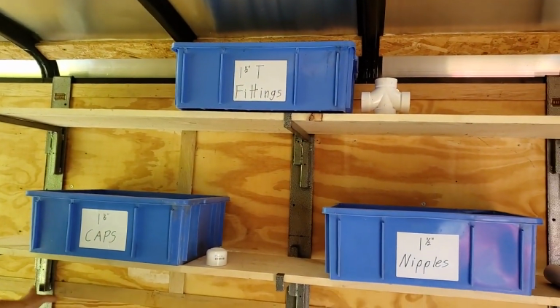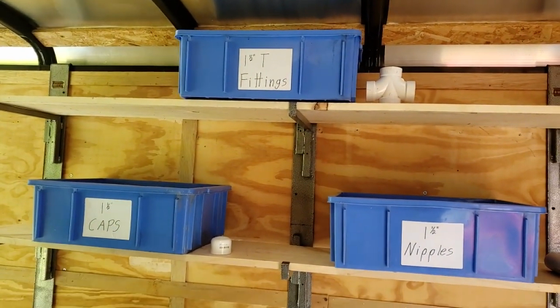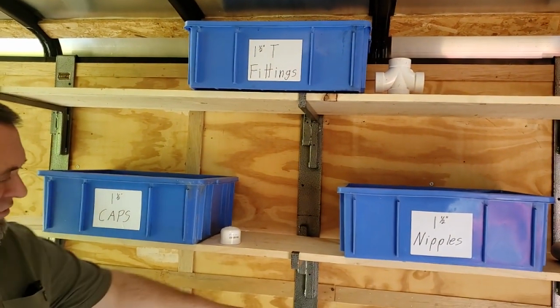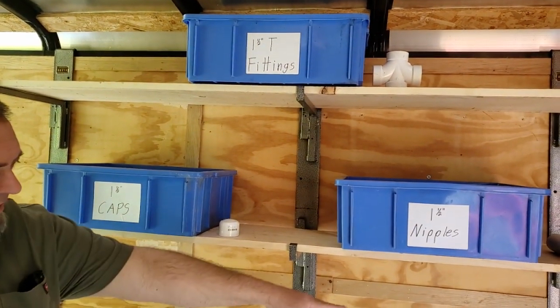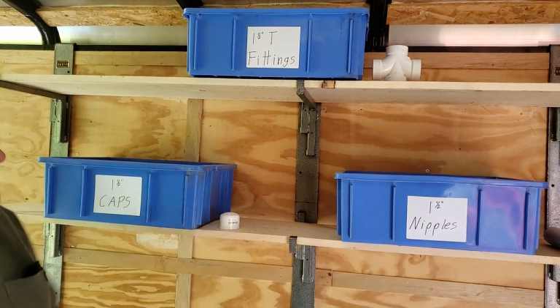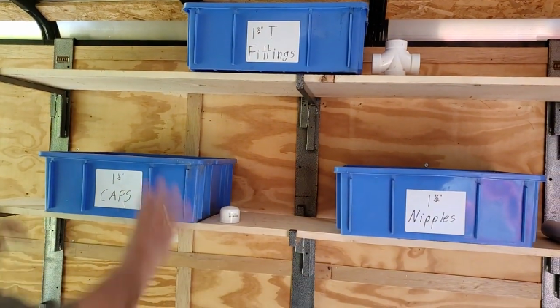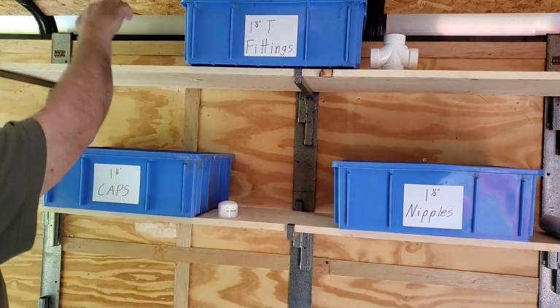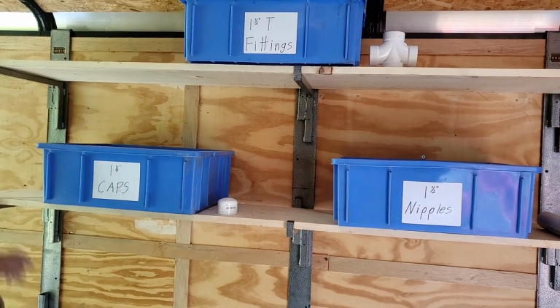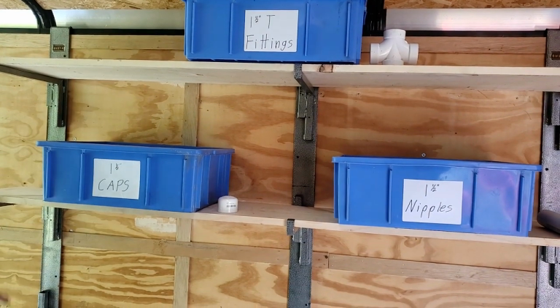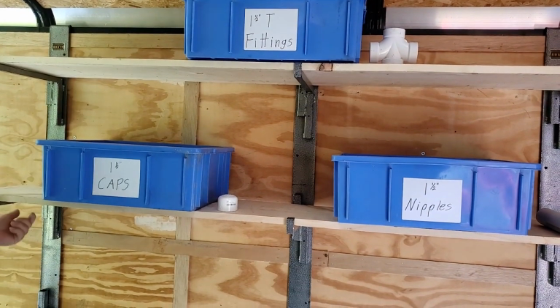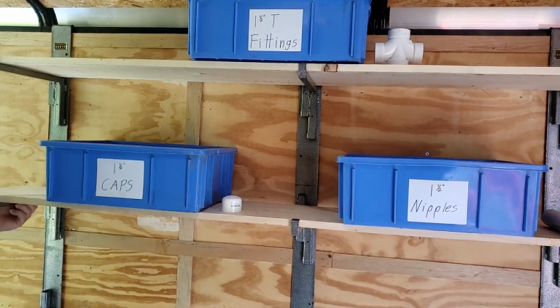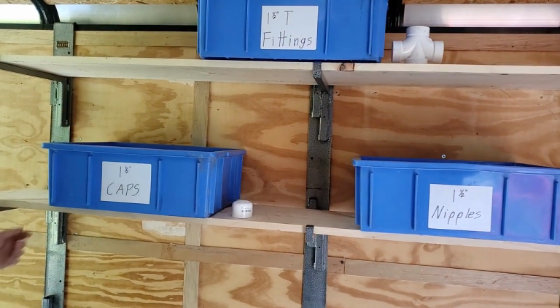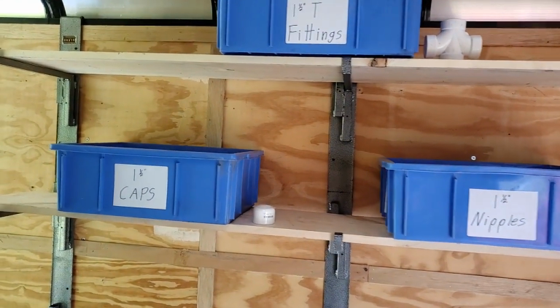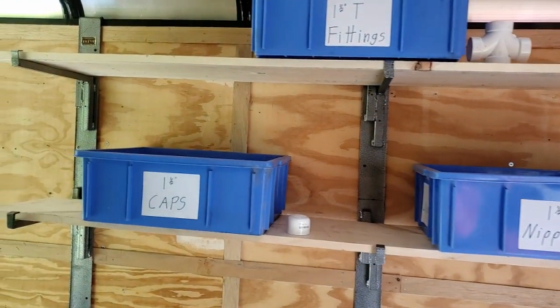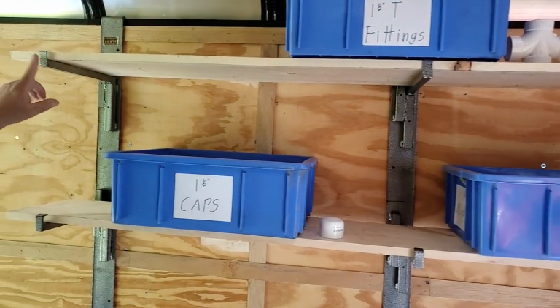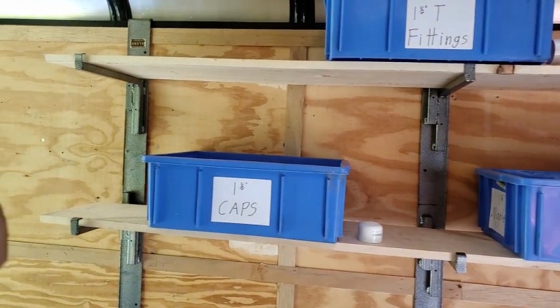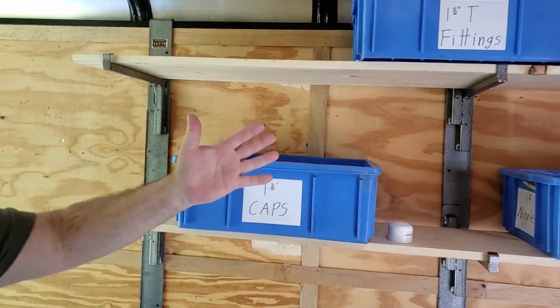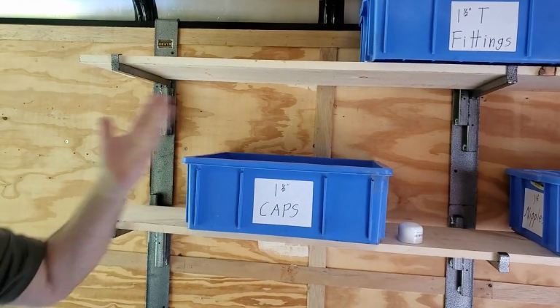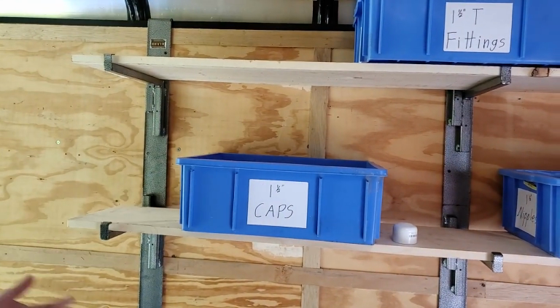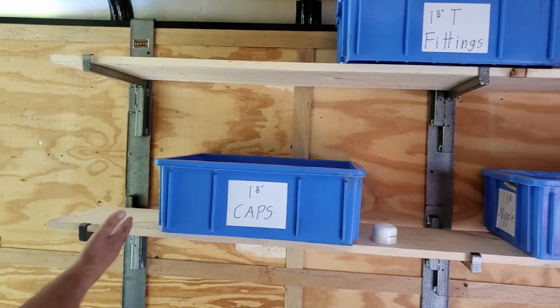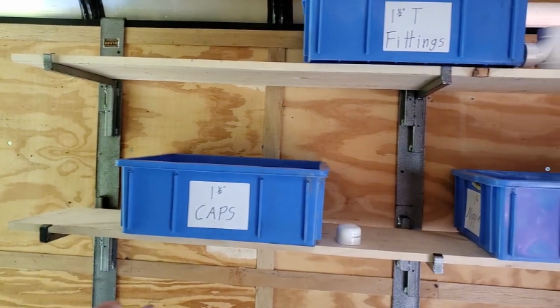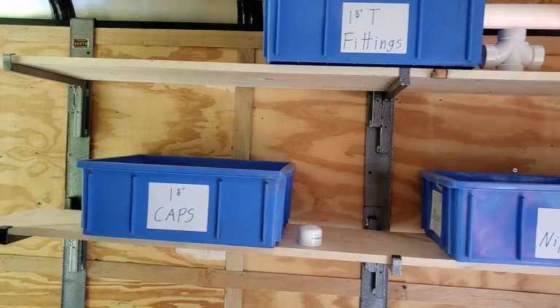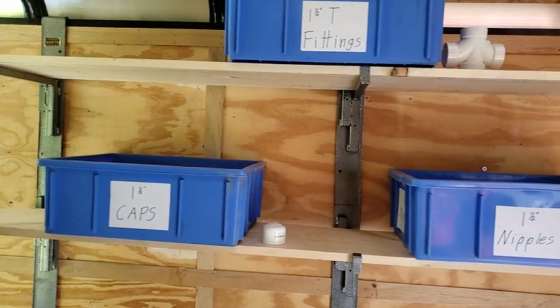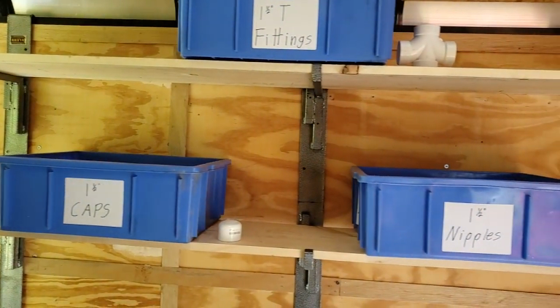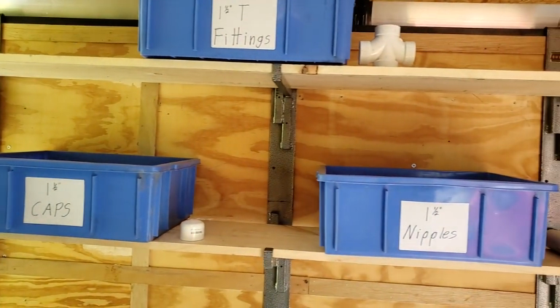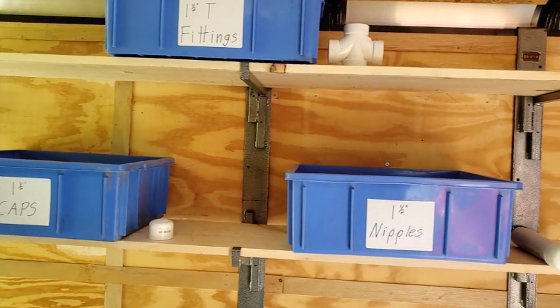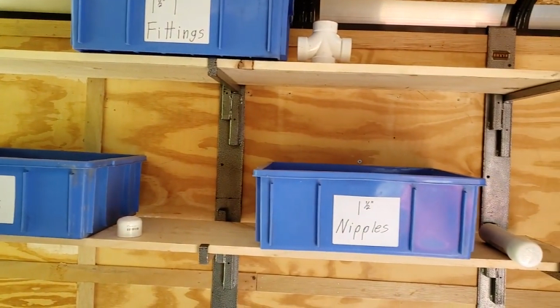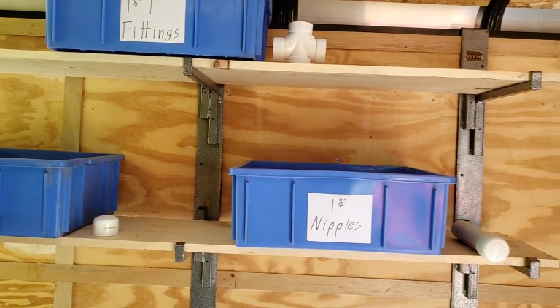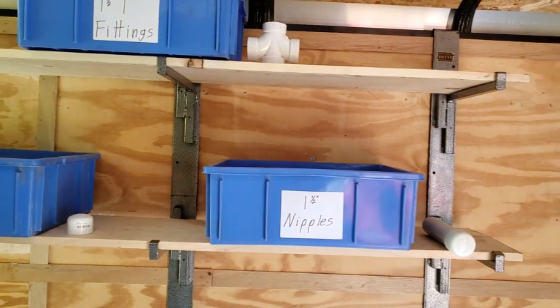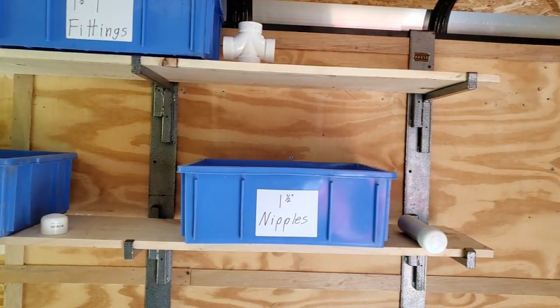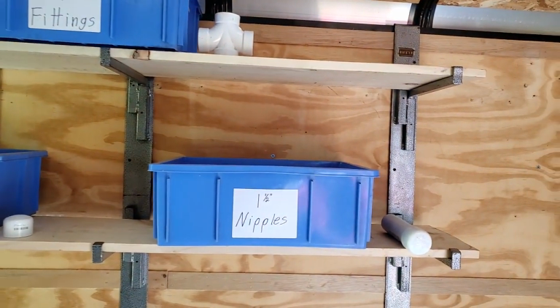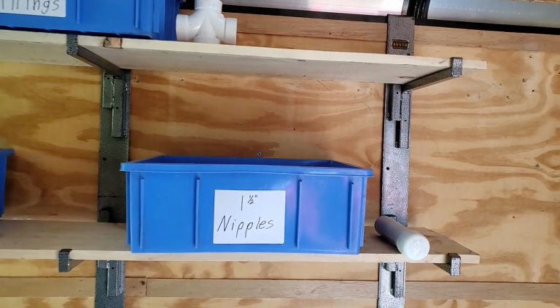It comes with all the steel stanchions that hook up to the top rail, and it comes with six of these beams so that you can make shelving. It uses a standard 12-inch shelving lumber. The lumber's not included, but it's so customizable.